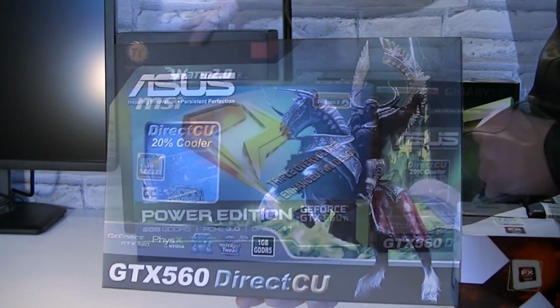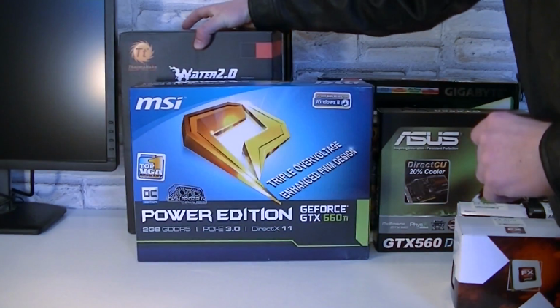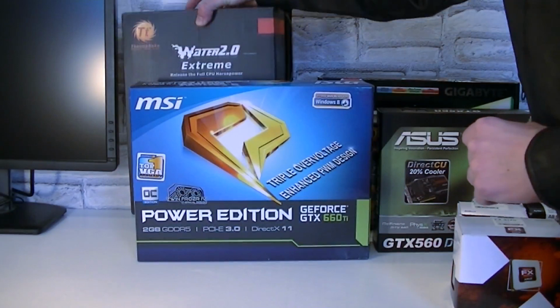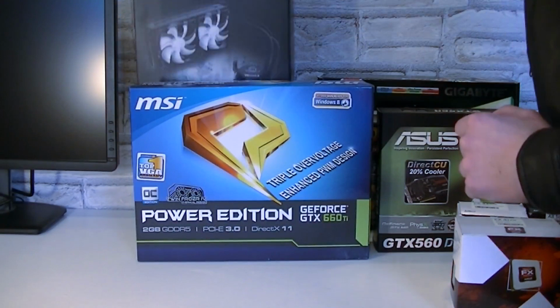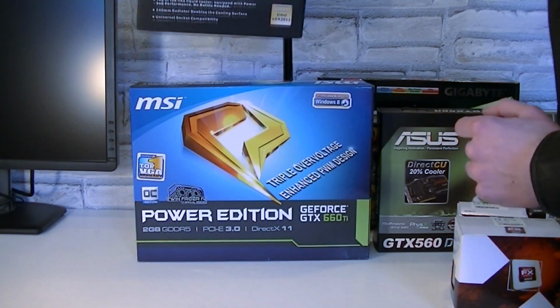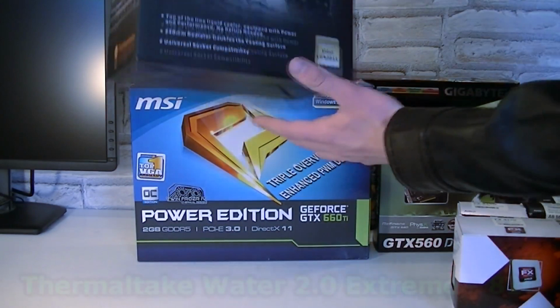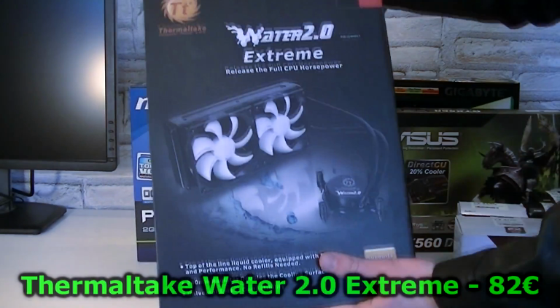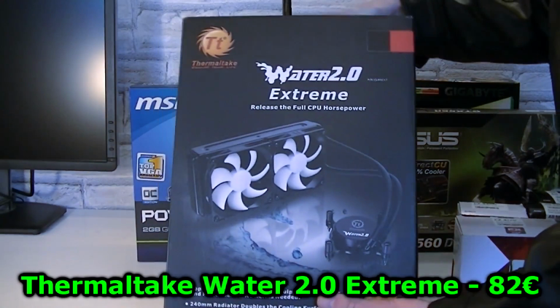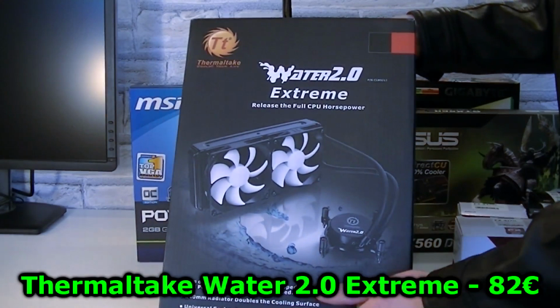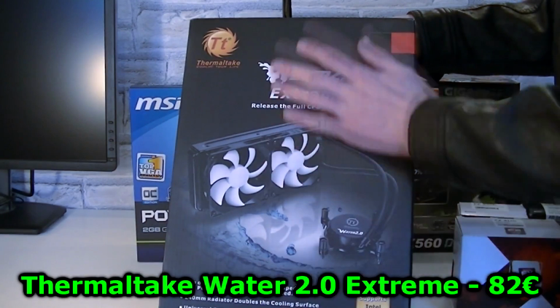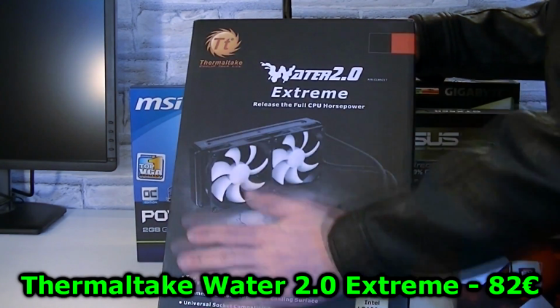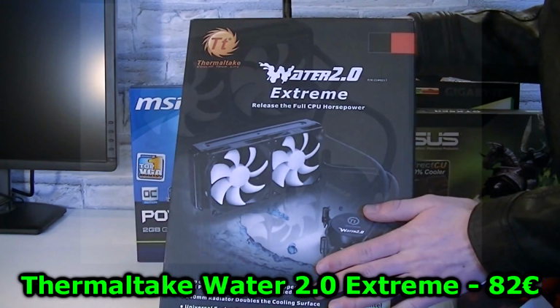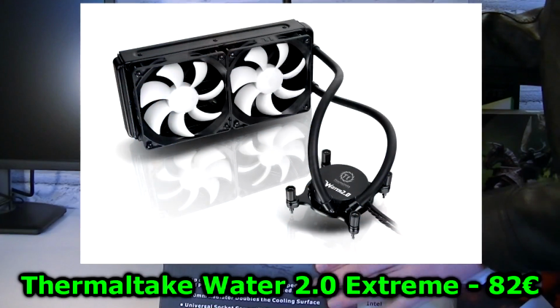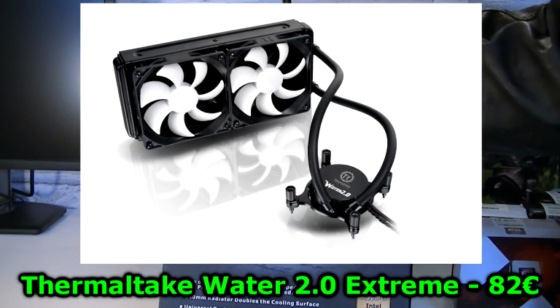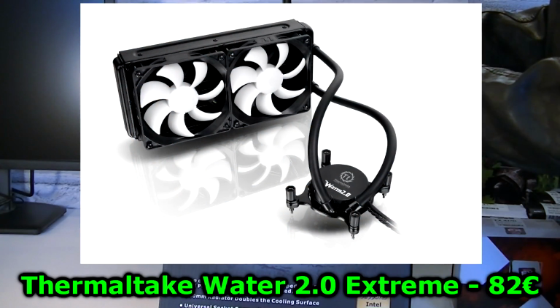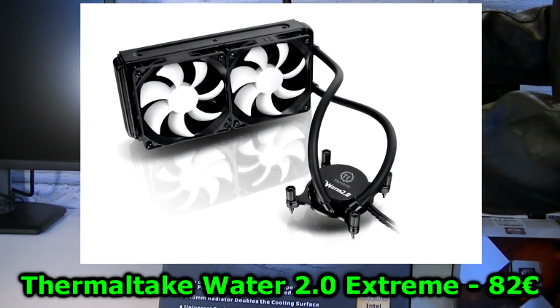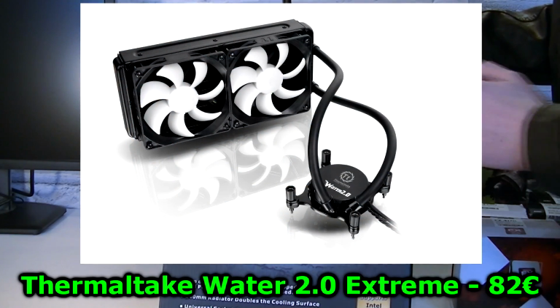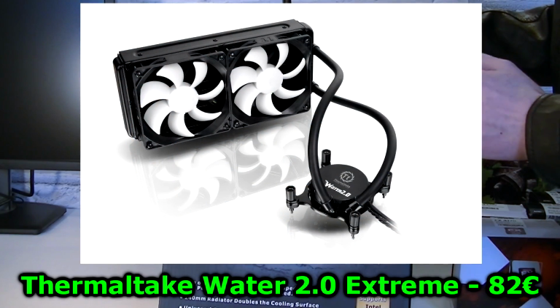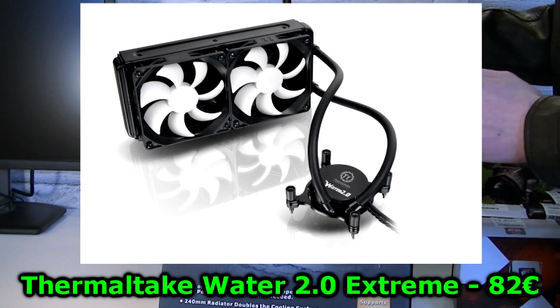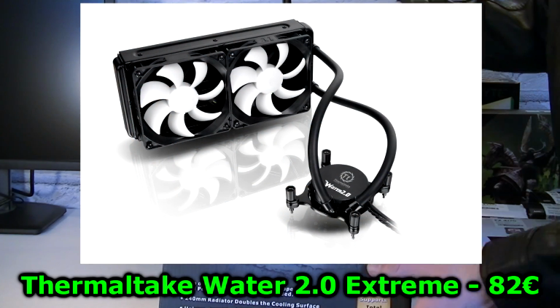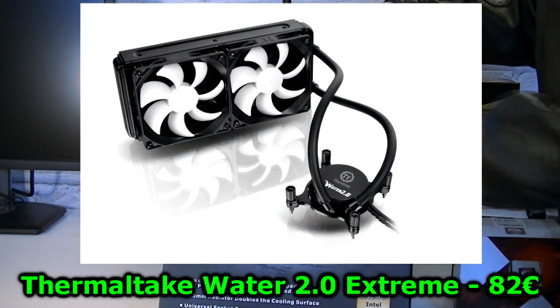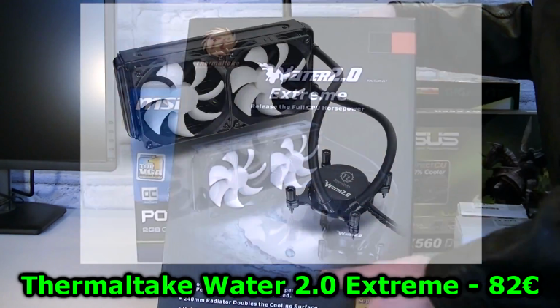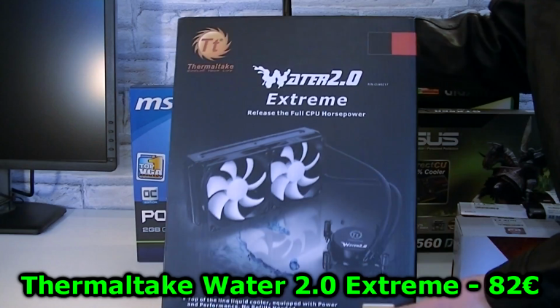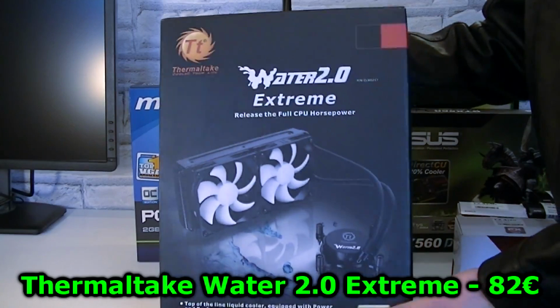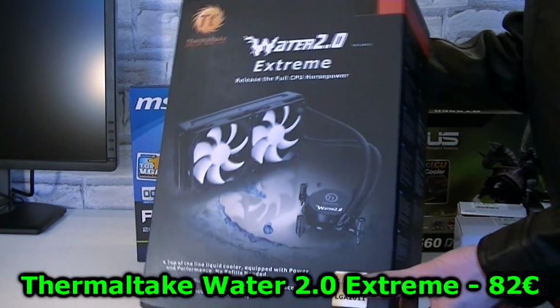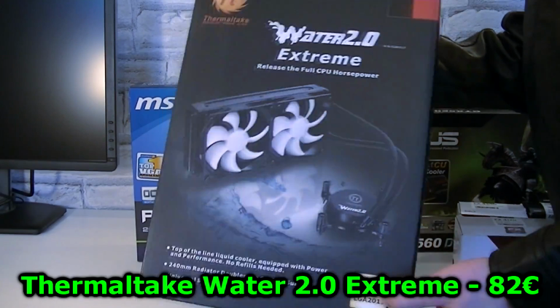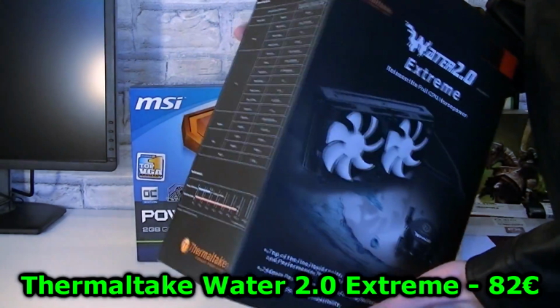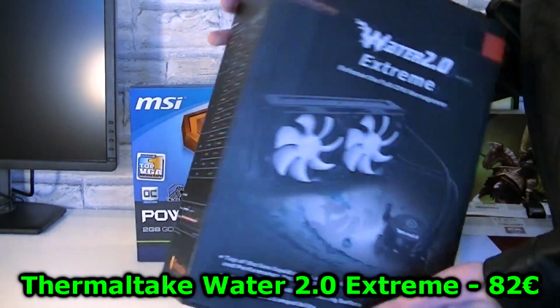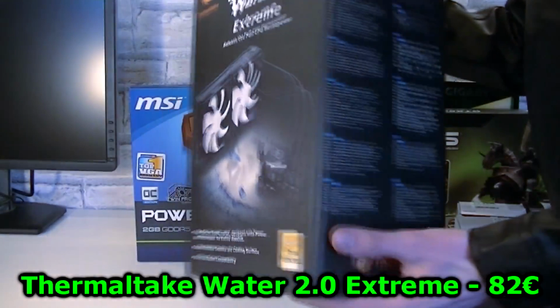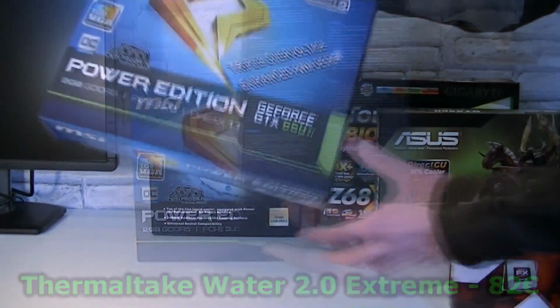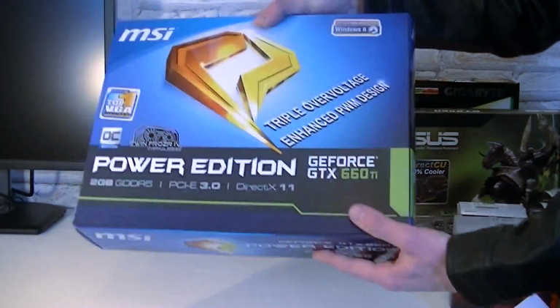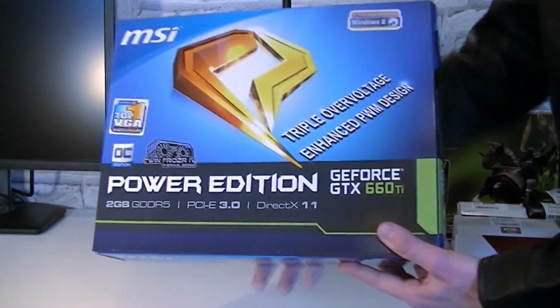For those of you that are into overclocking, I am selling a fairly good all-in-one water cooler for 82 Euros. This is the Thermaltake Water 2.0 Extreme — just 82 Euros.